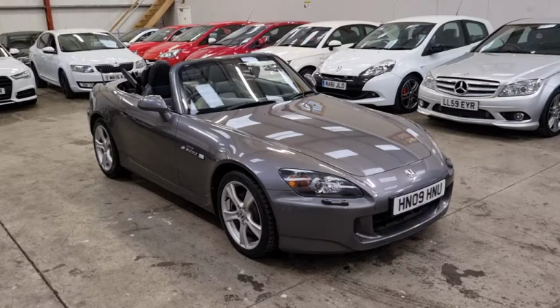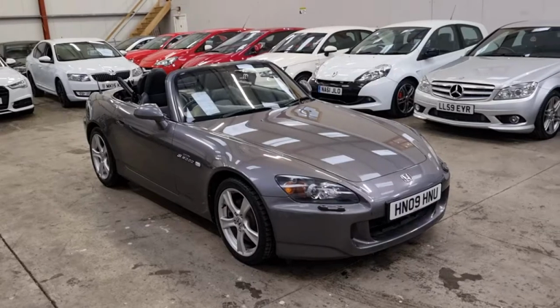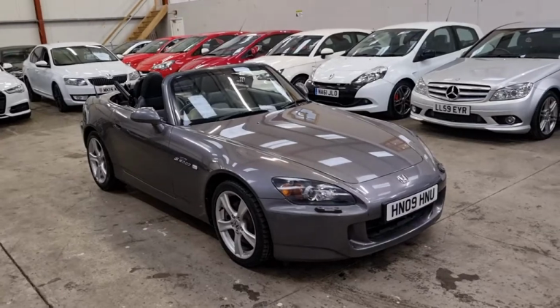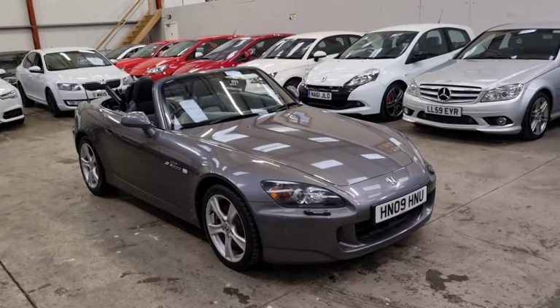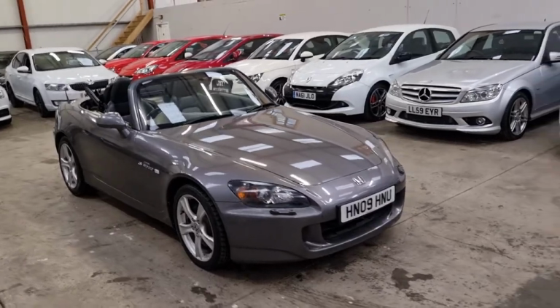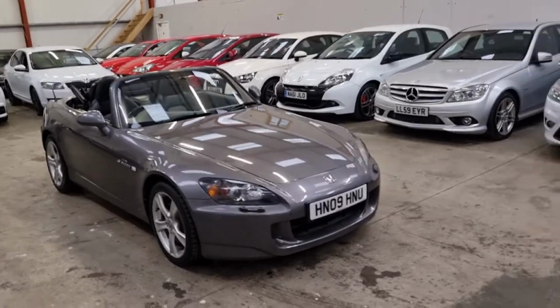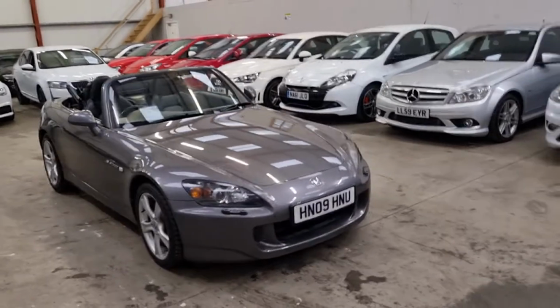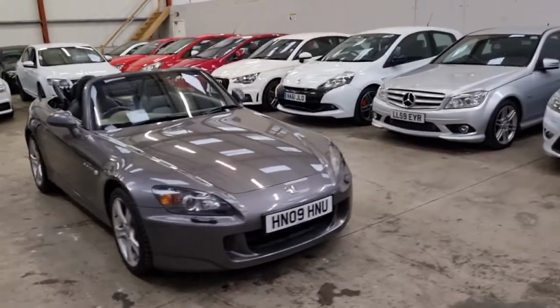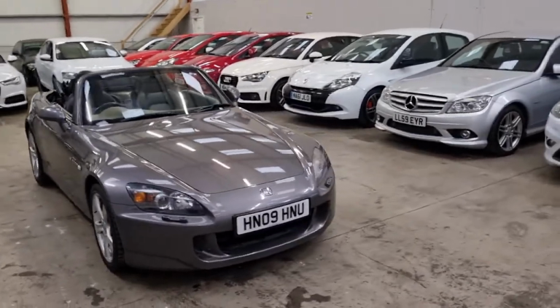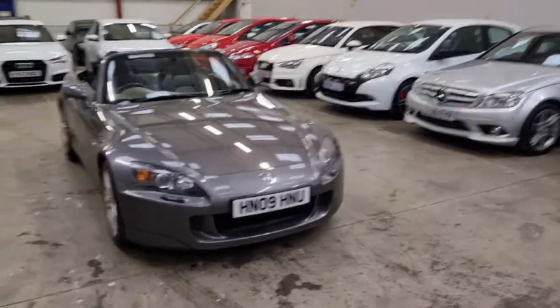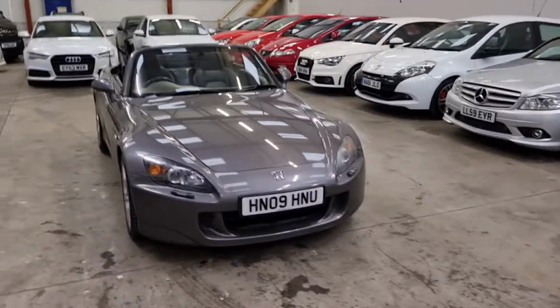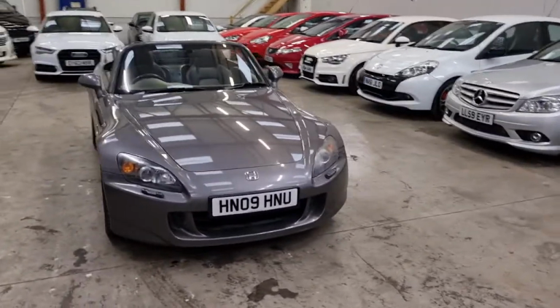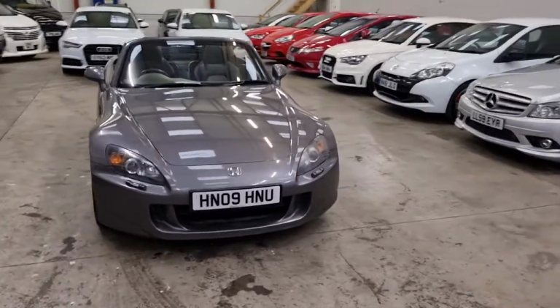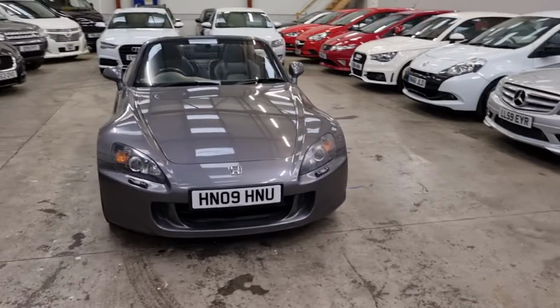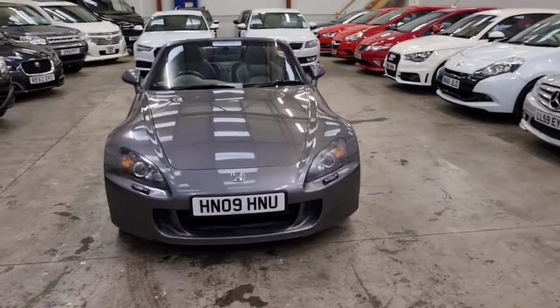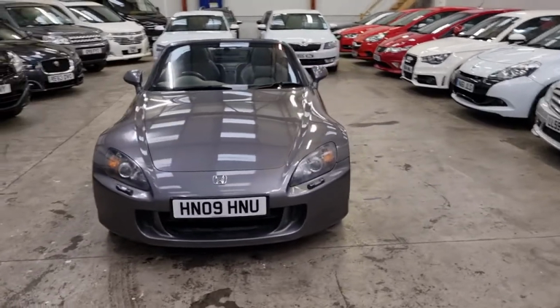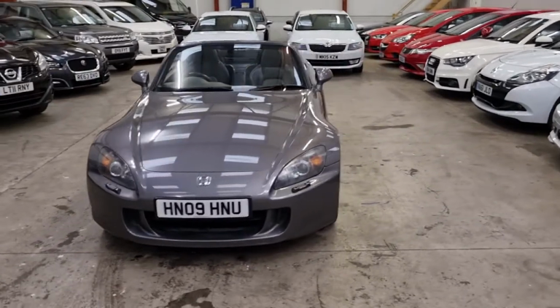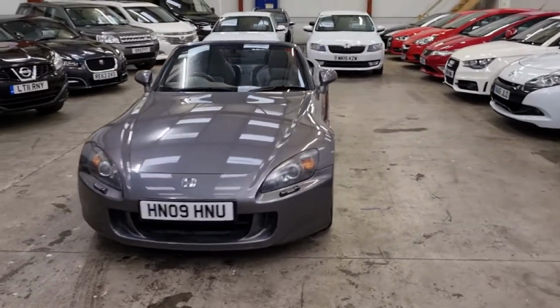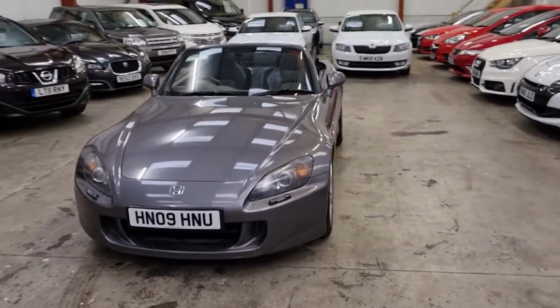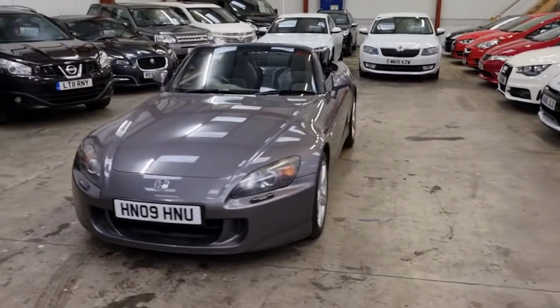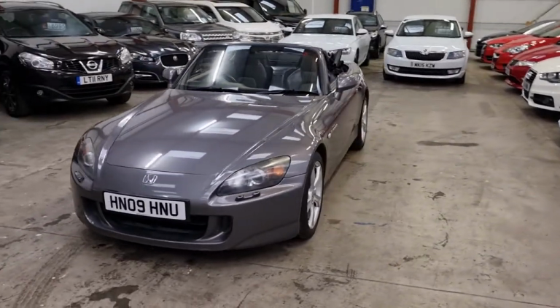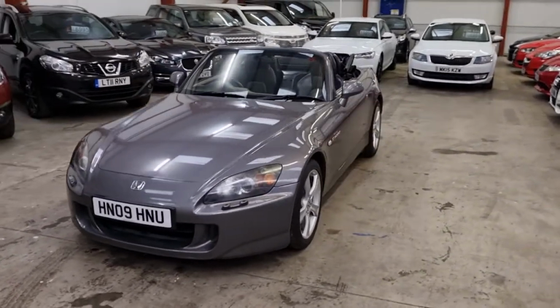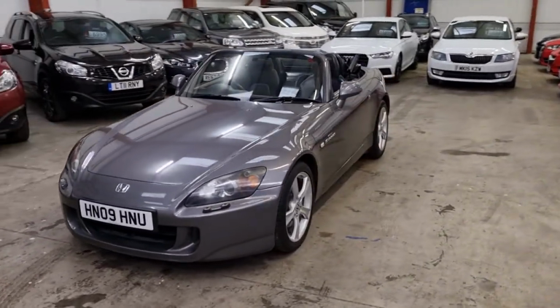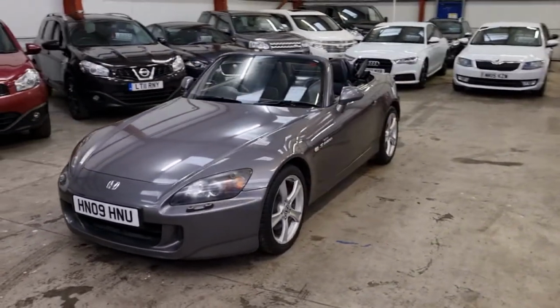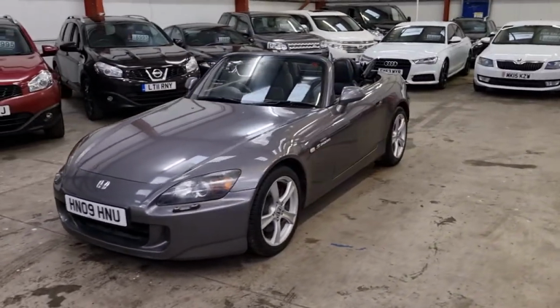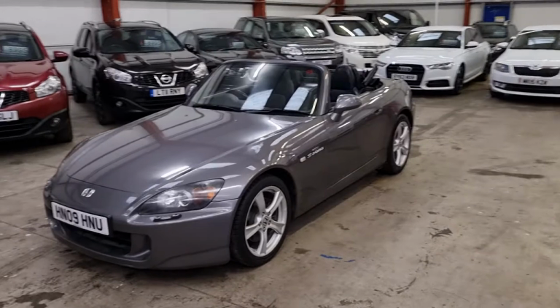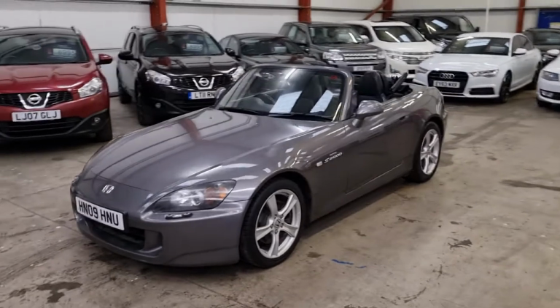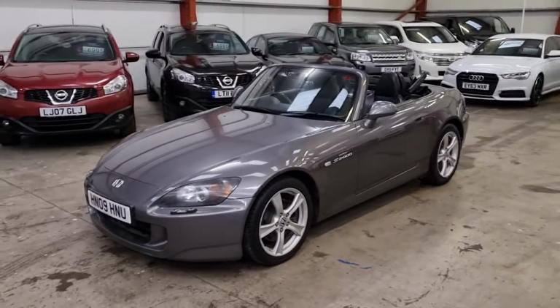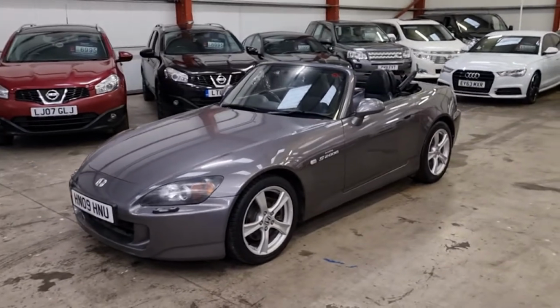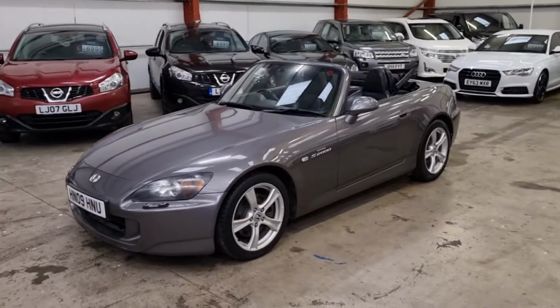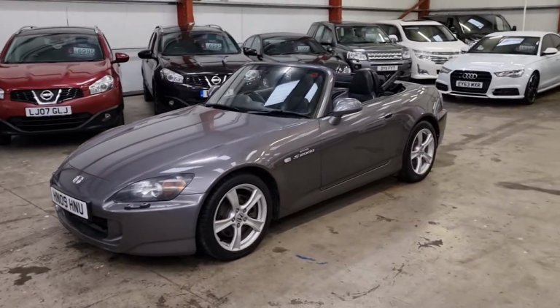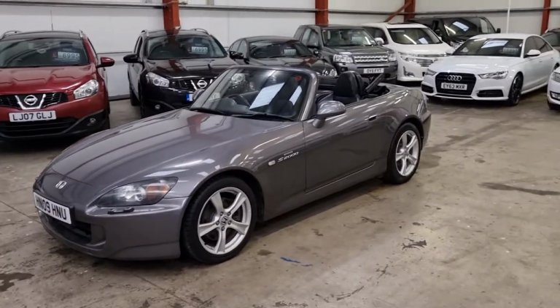This is our 2009 Honda S2000, only done 52,000 miles. All genuine miles backed up by the MOT history.